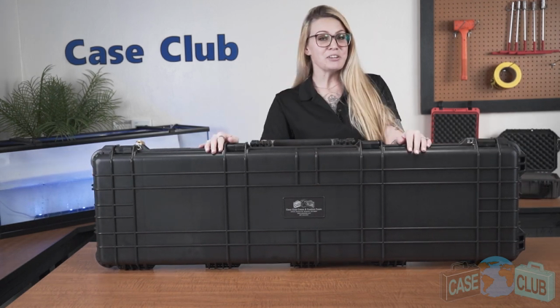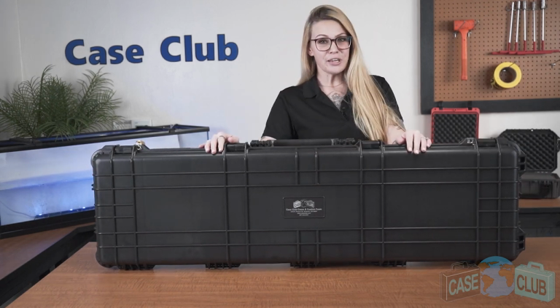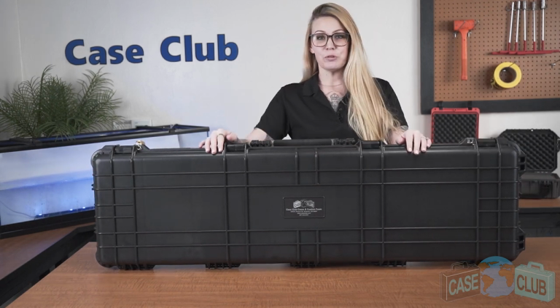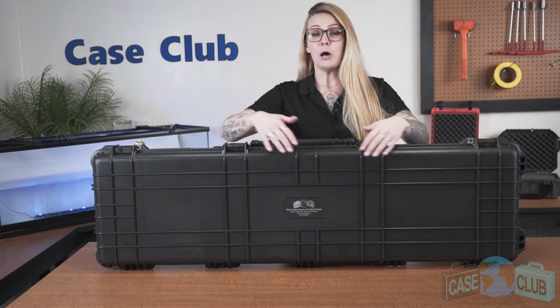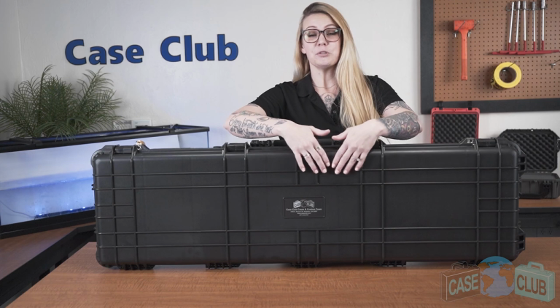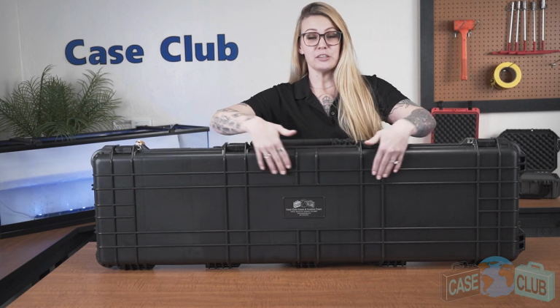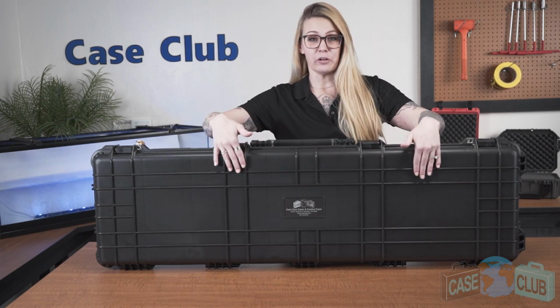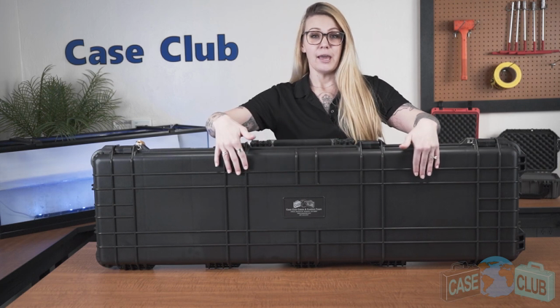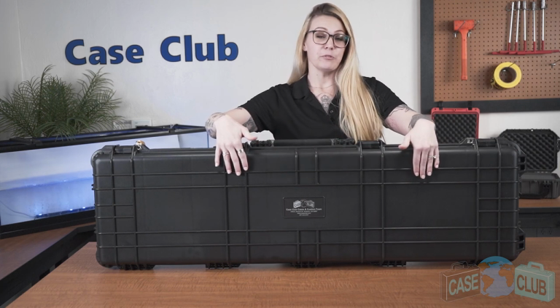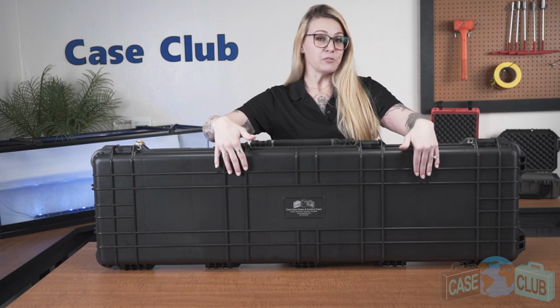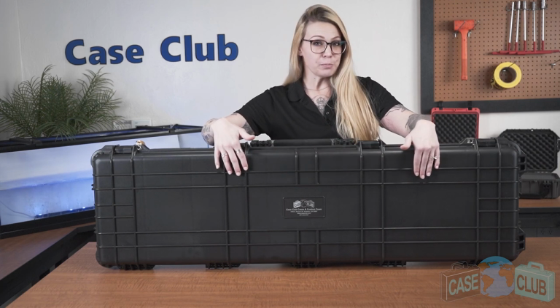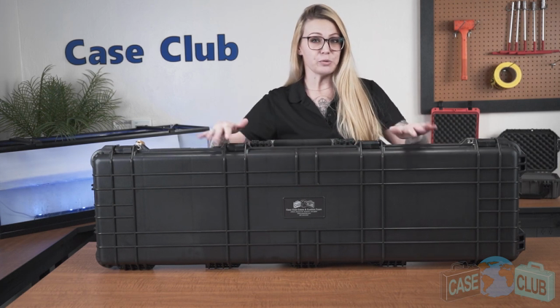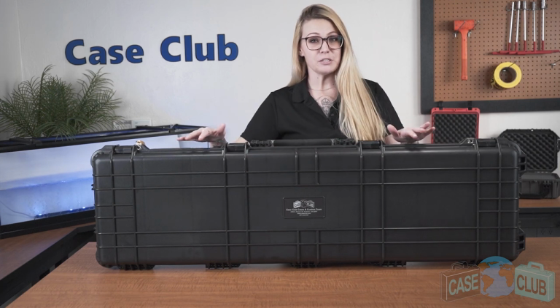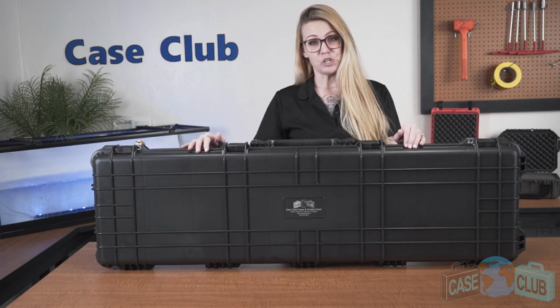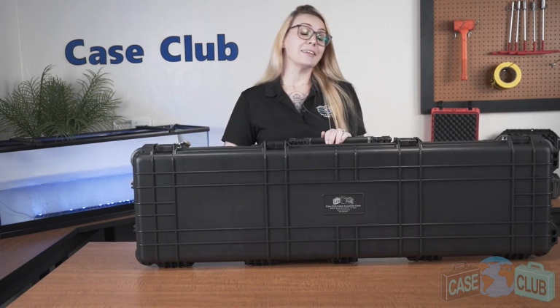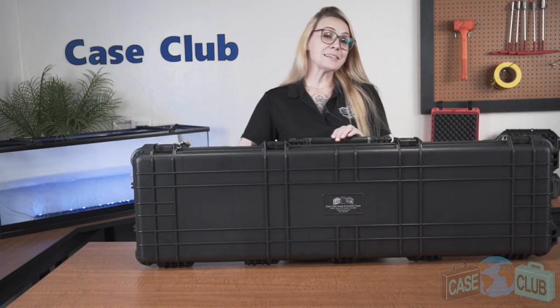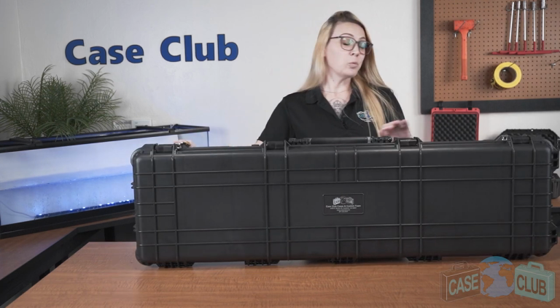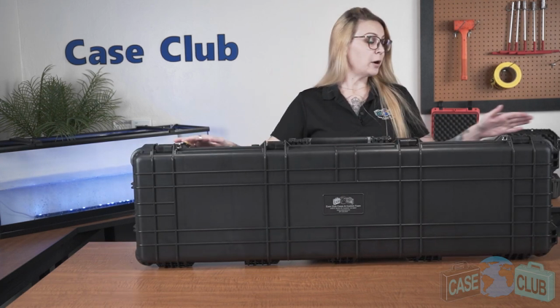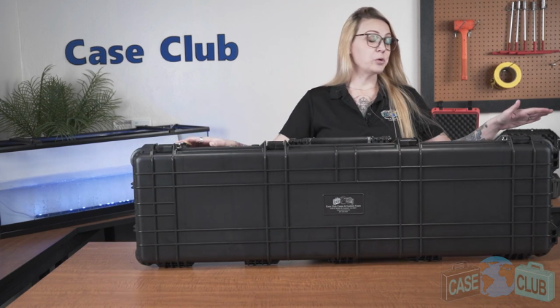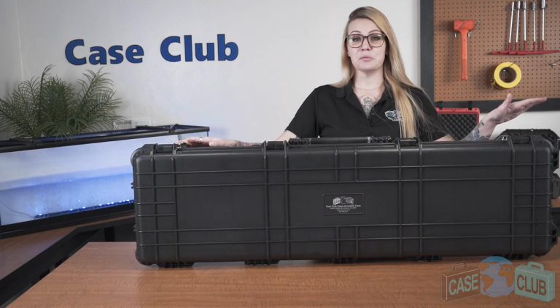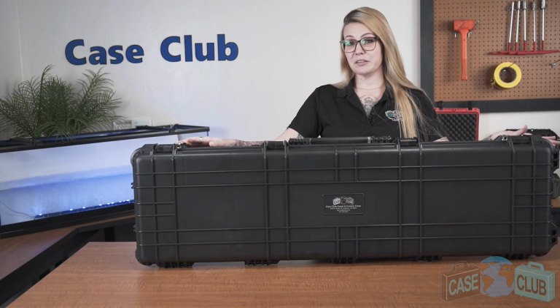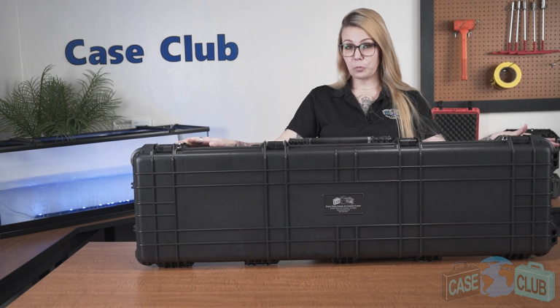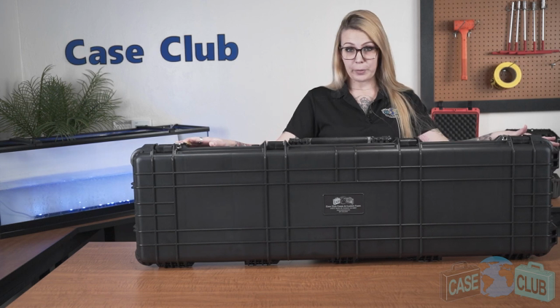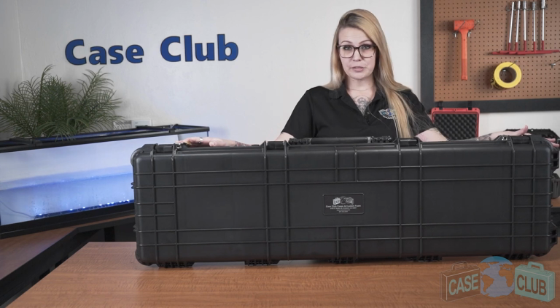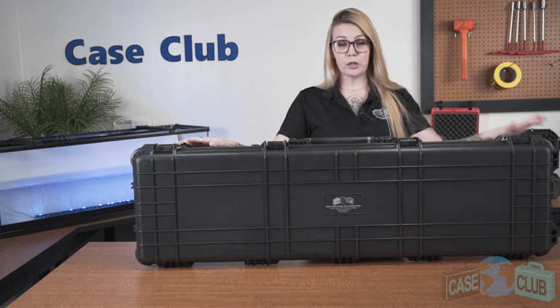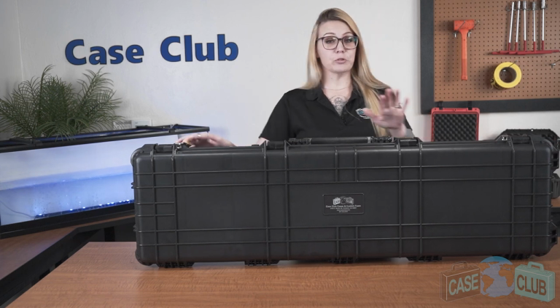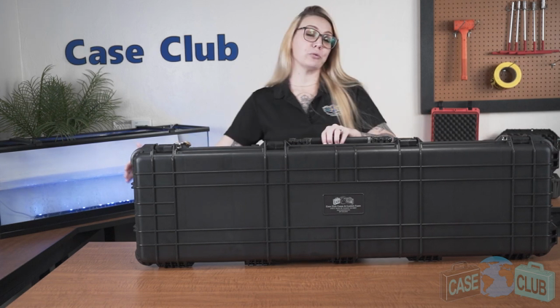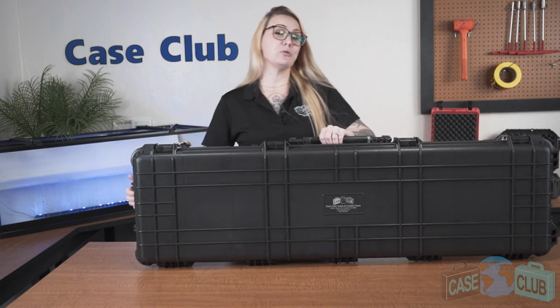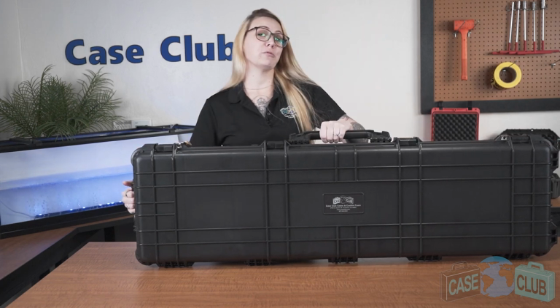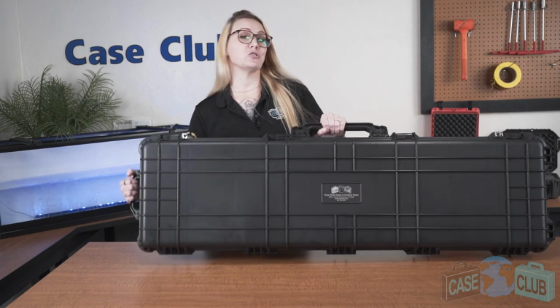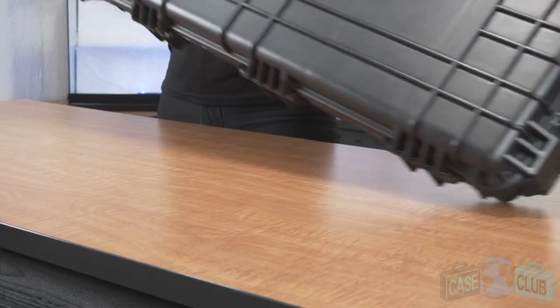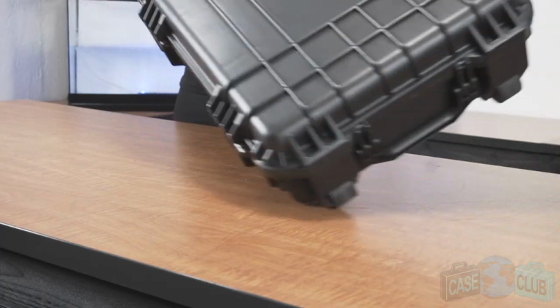Exterior case ribs help to protect the shell and provide deflection points when the case is being shipped. And lastly, wide-bodied wheels with stainless steel ball bearings will glide over both smooth and rough terrain with ease.